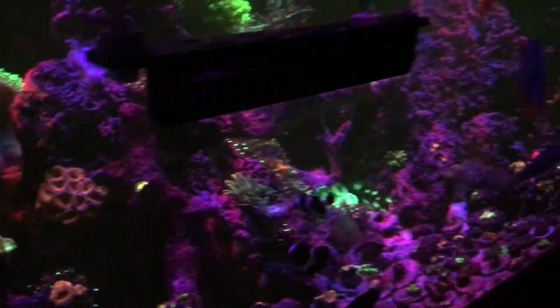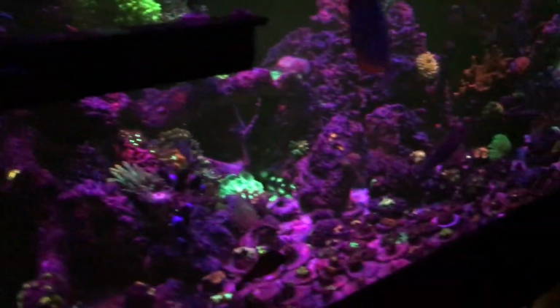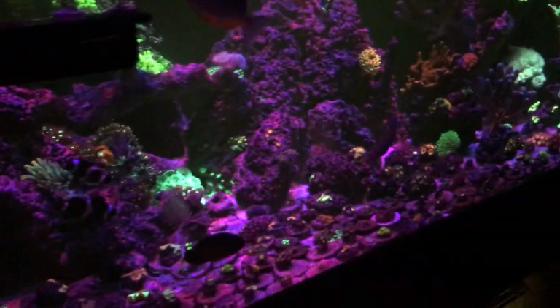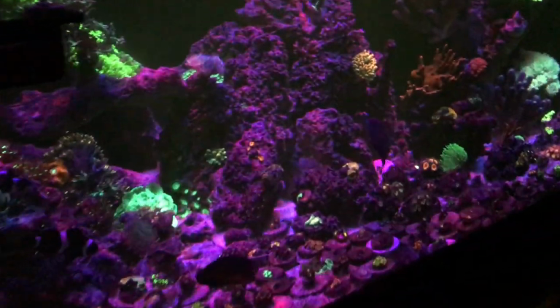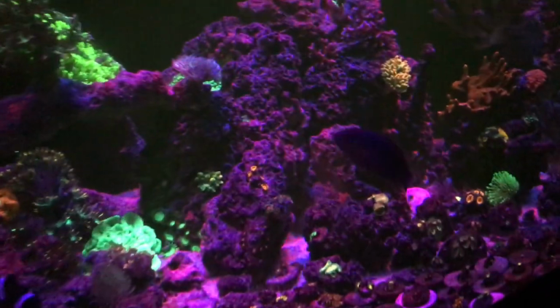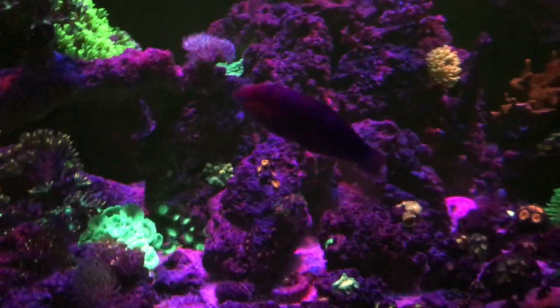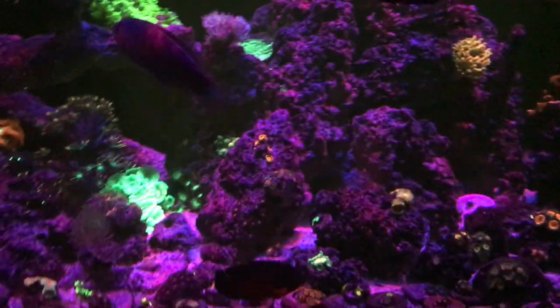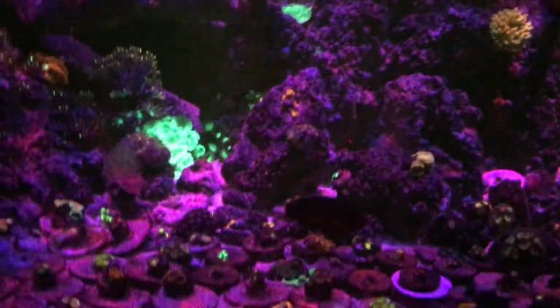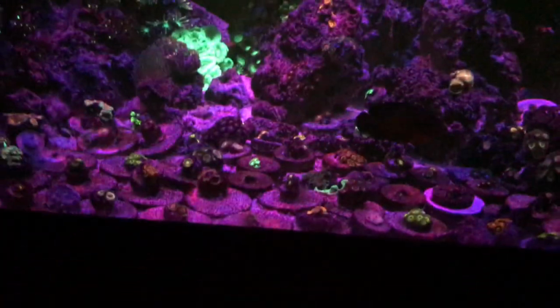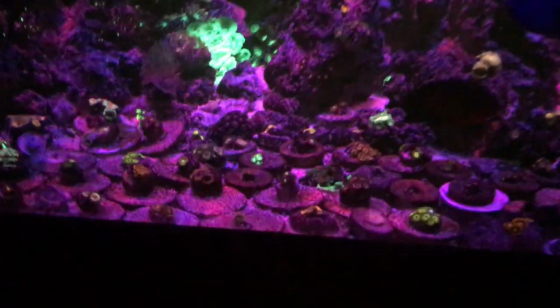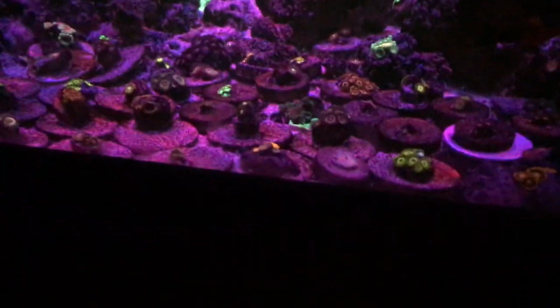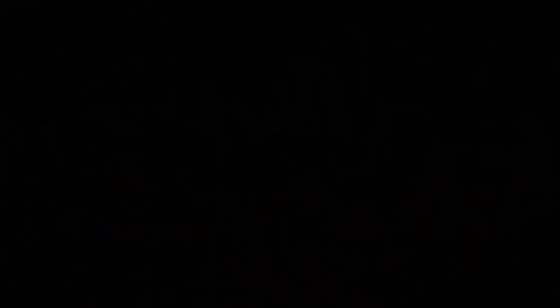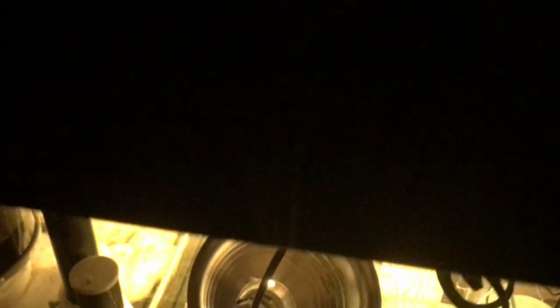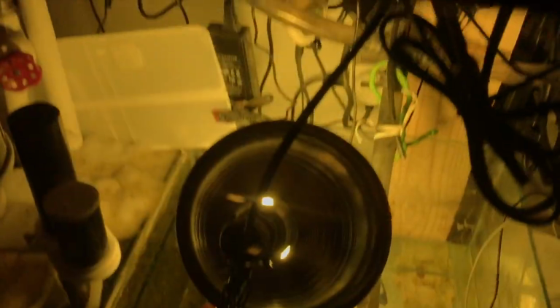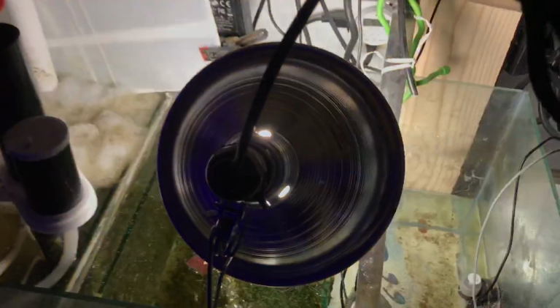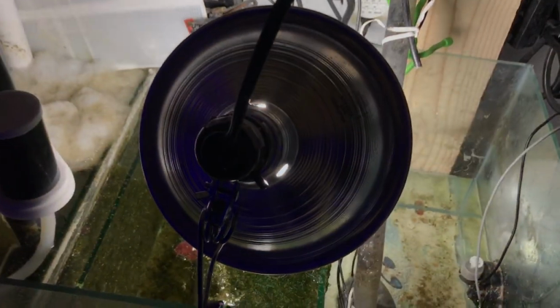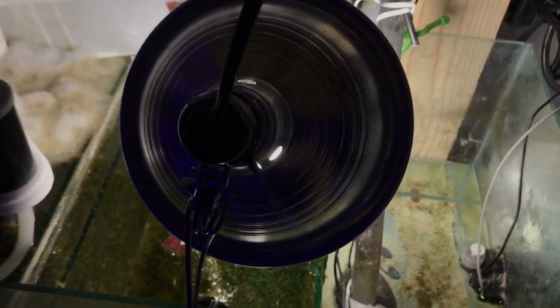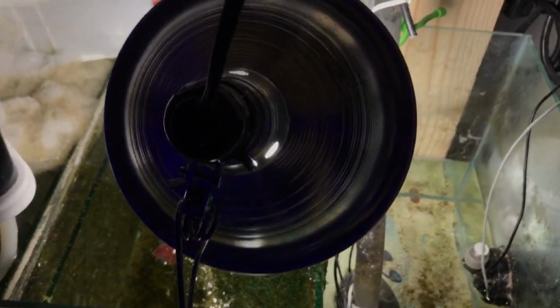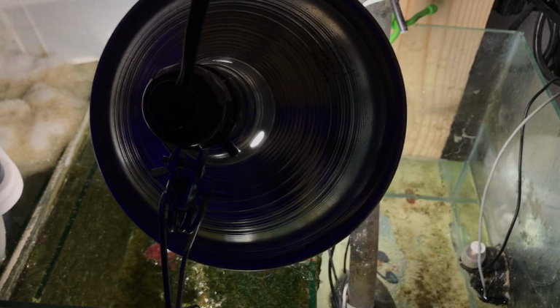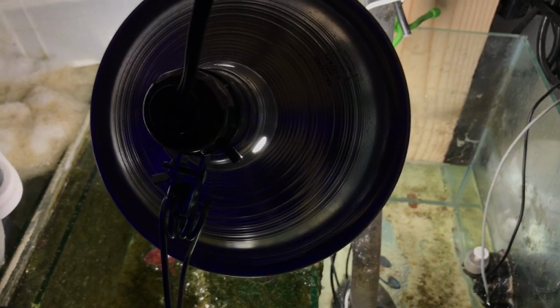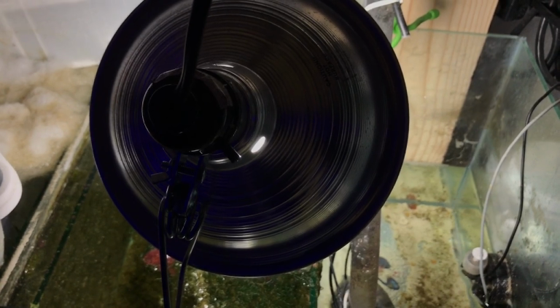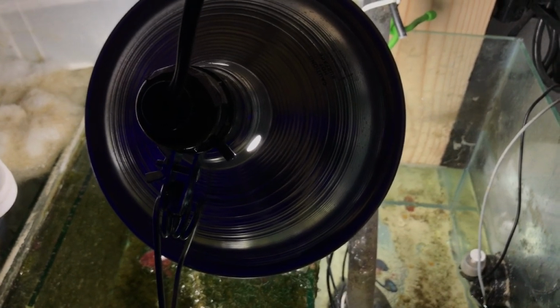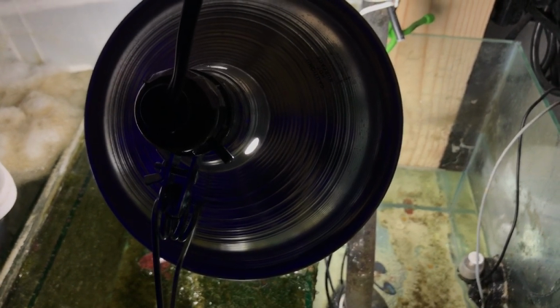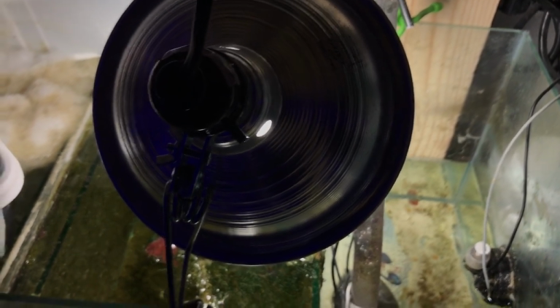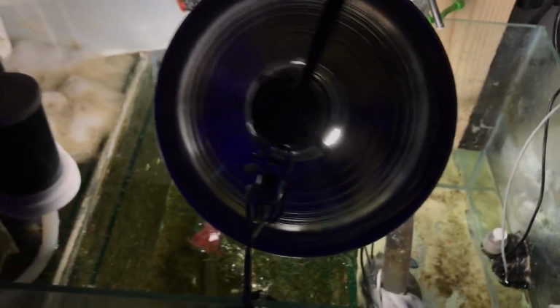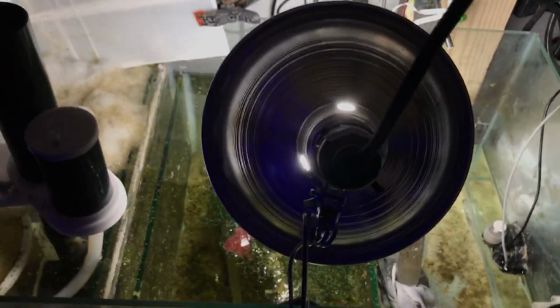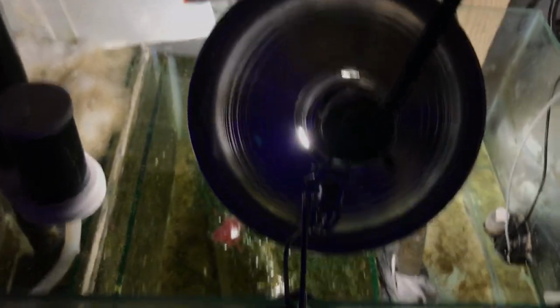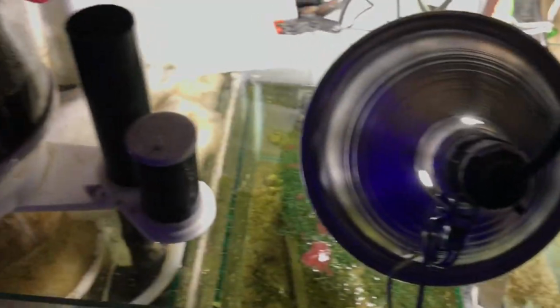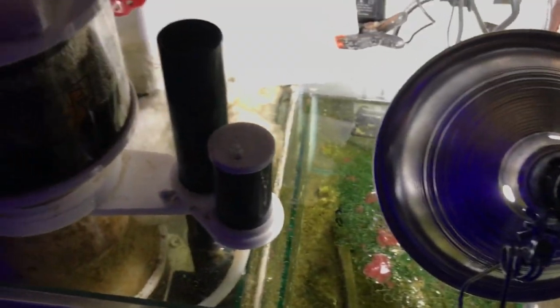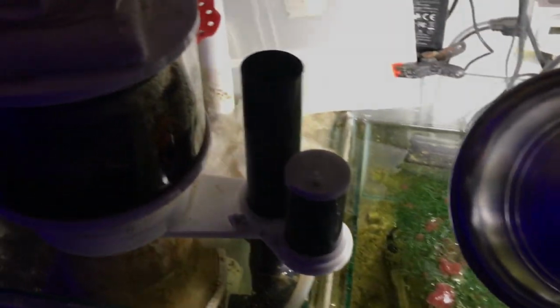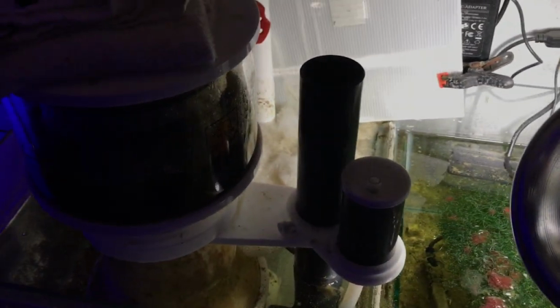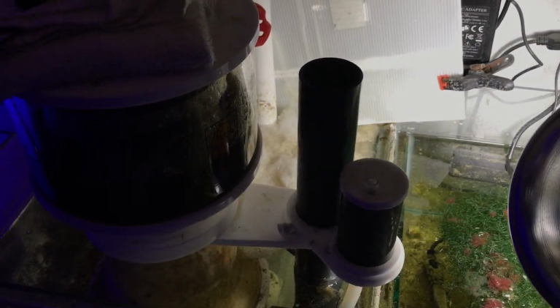Let's check out my other light that I have underneath. Just a regular shop light.